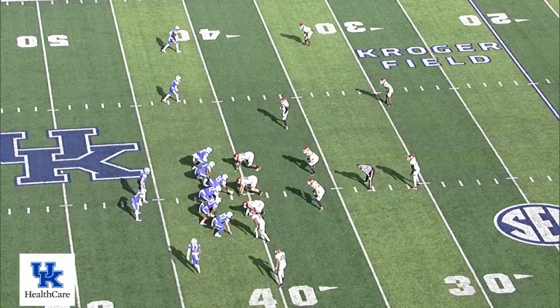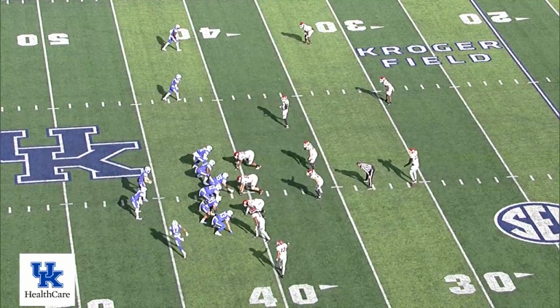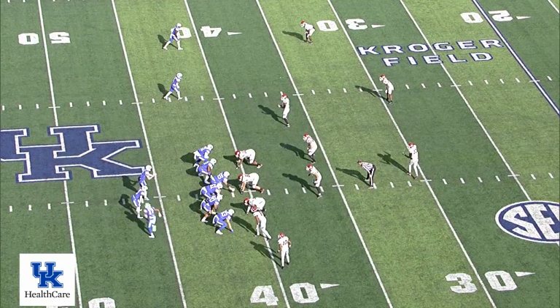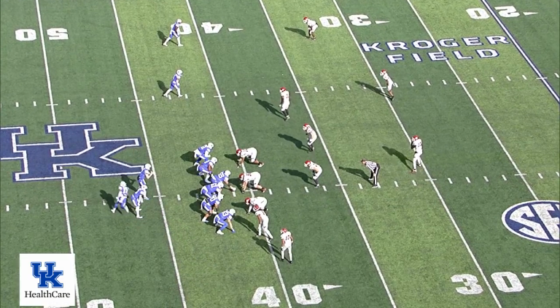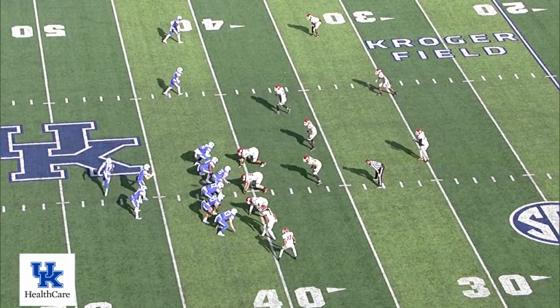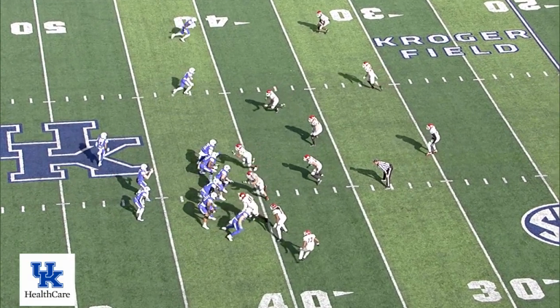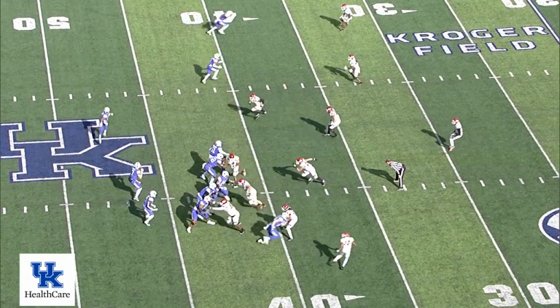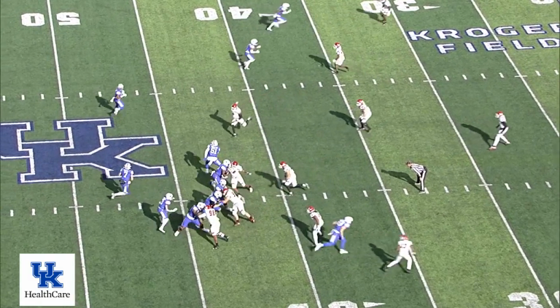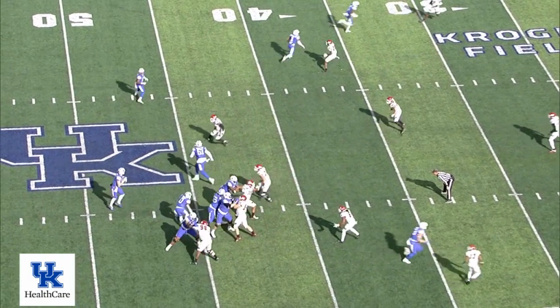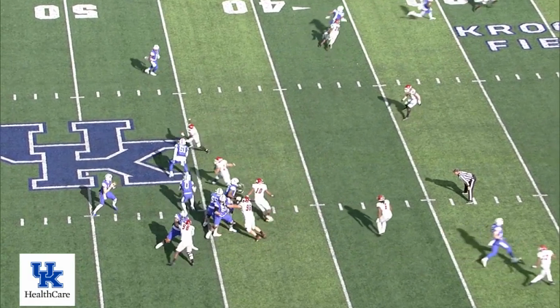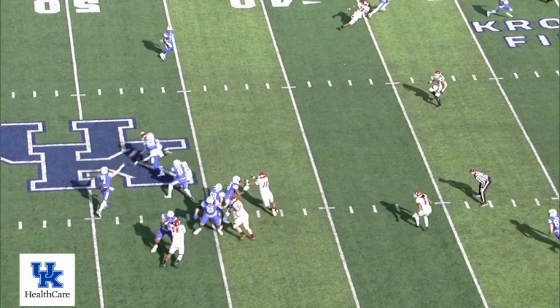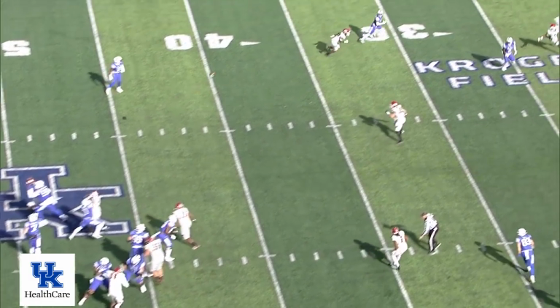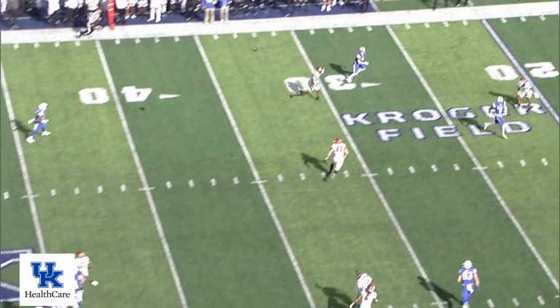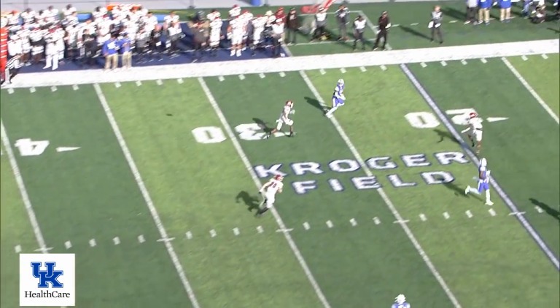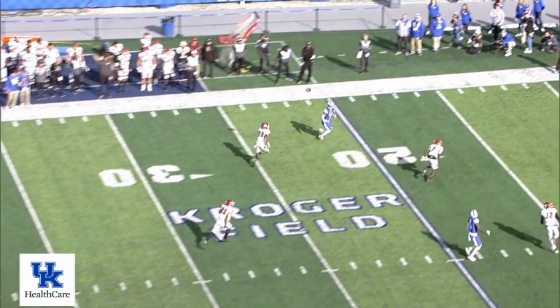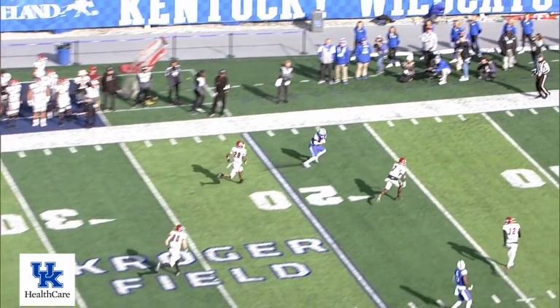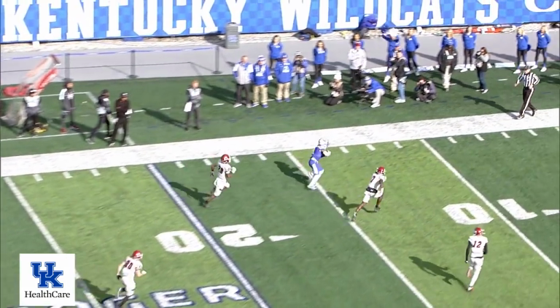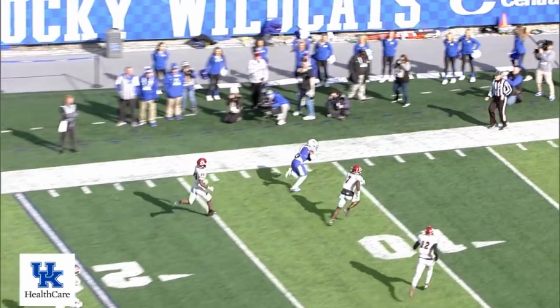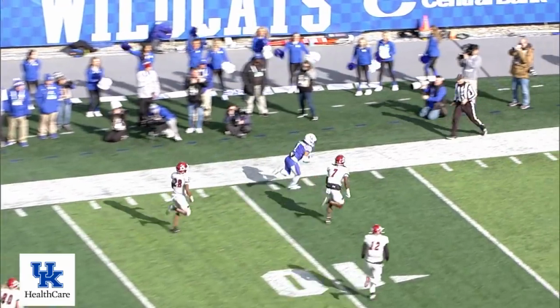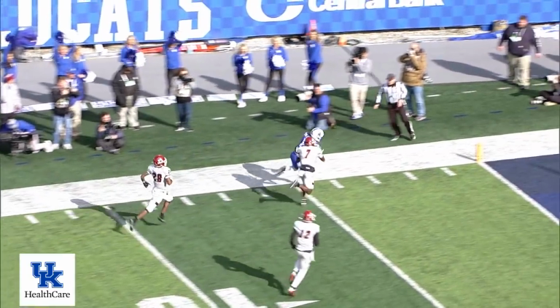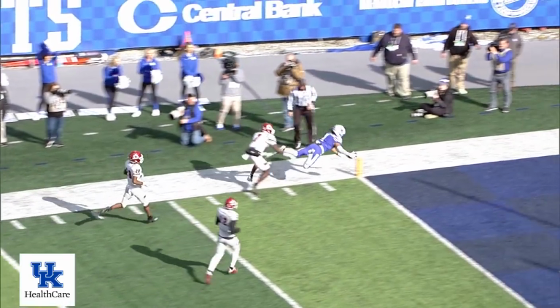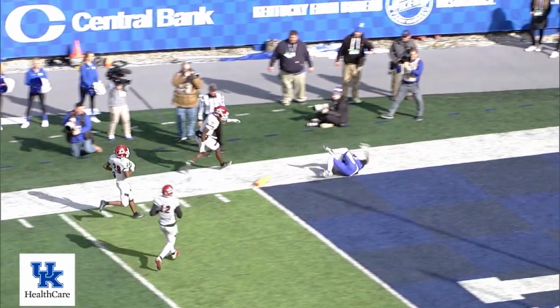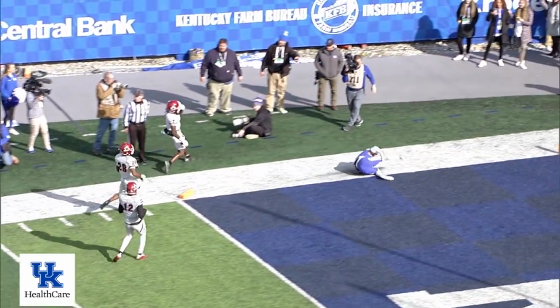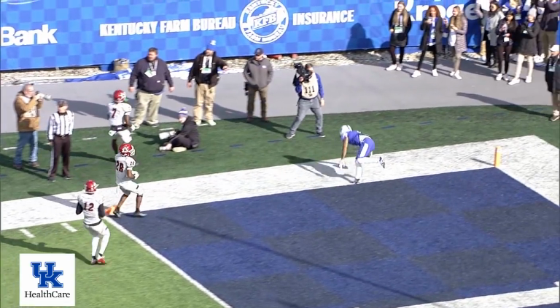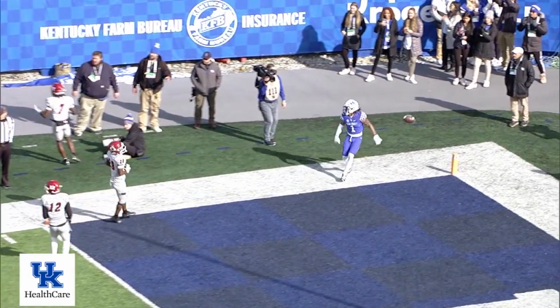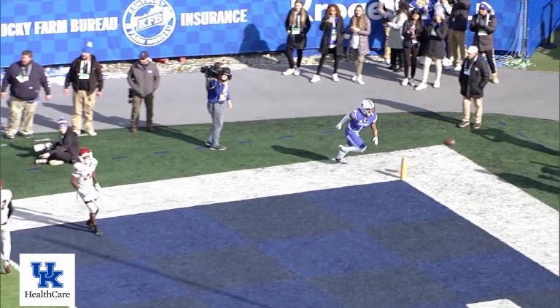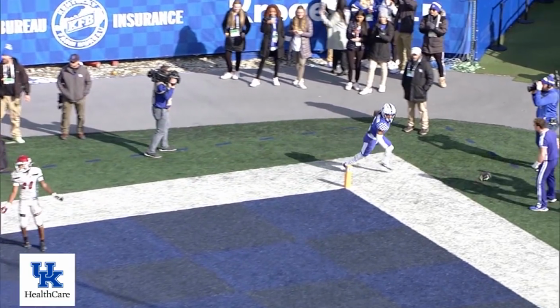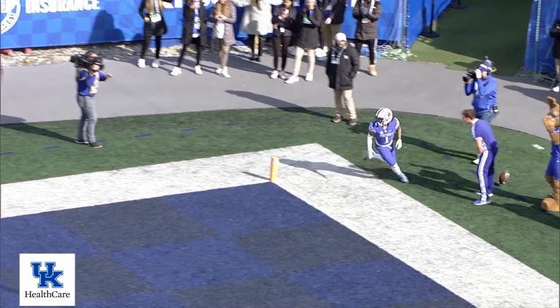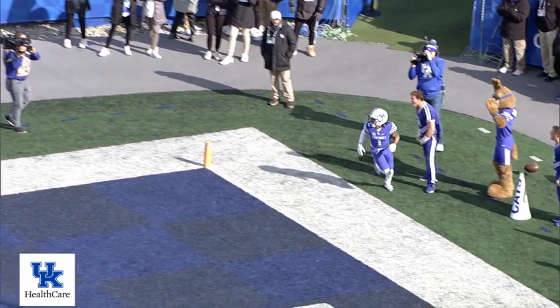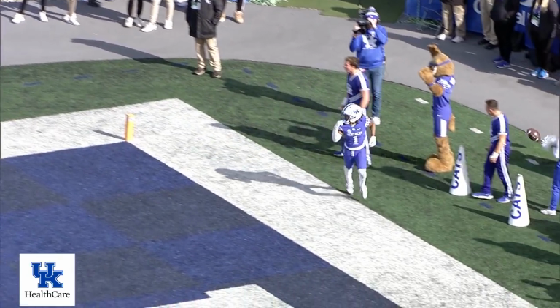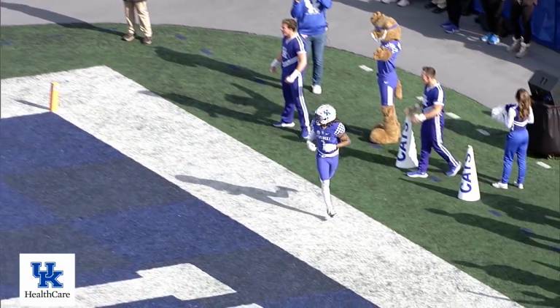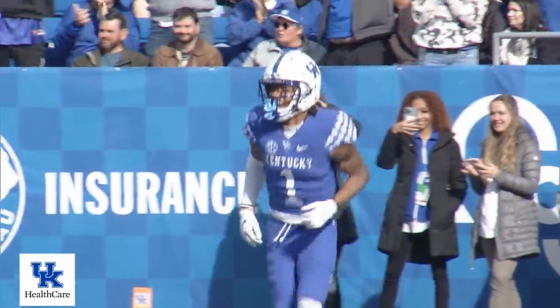McClain goes in motion behind the quarterback. They look him off and Levis throws down the far sideline. He's got Robinson at the 10, at the 5. He dives for the pylon. Did he get it? Waiting for a signal — no.